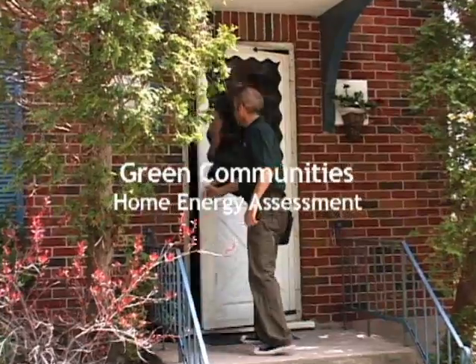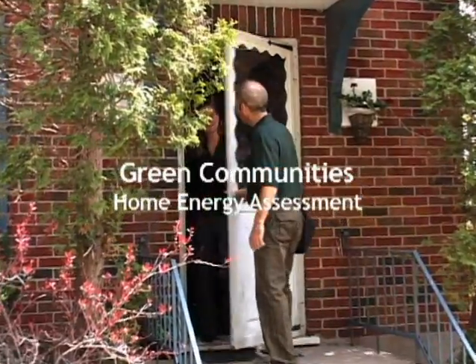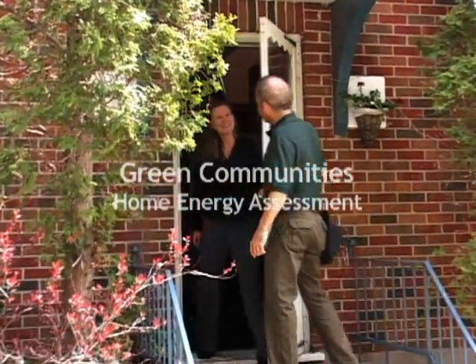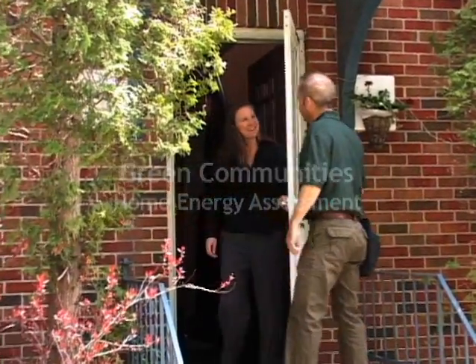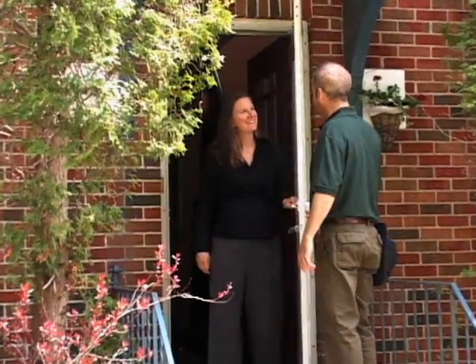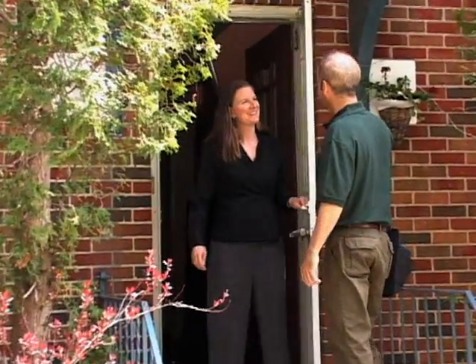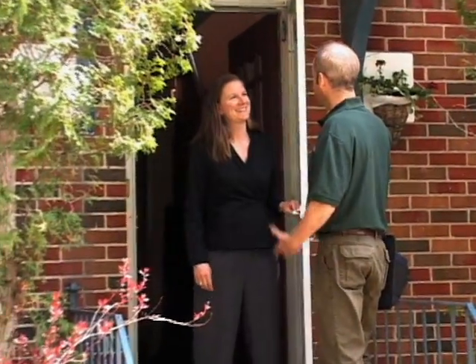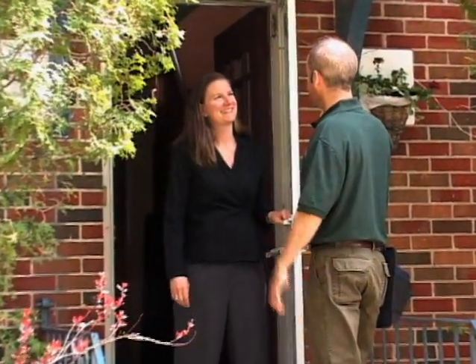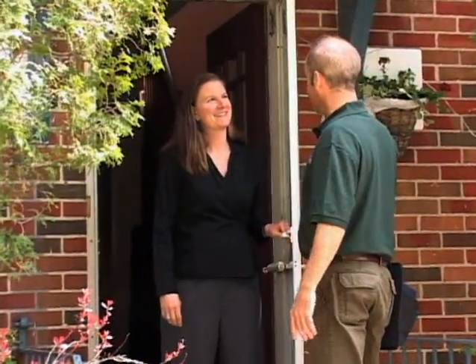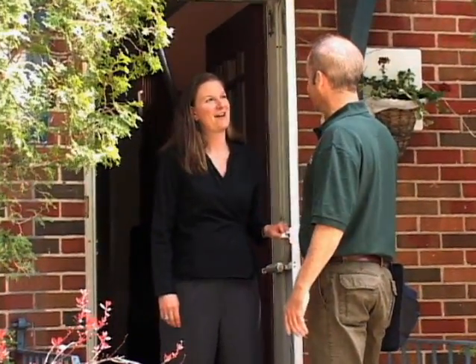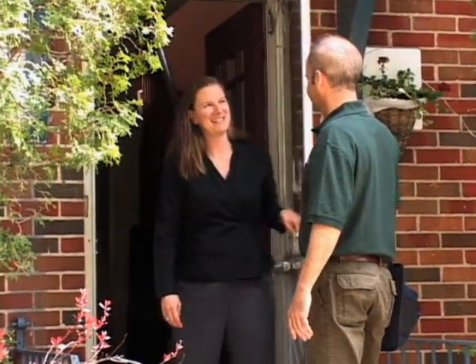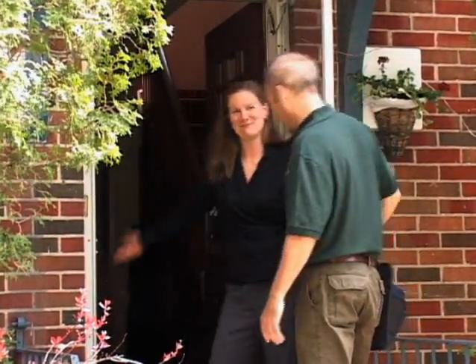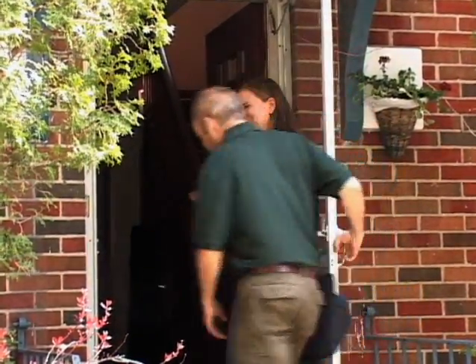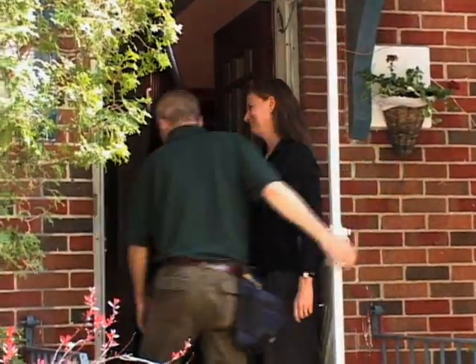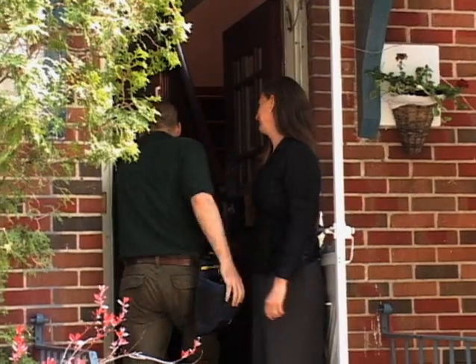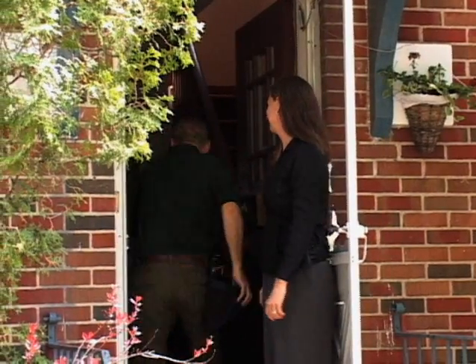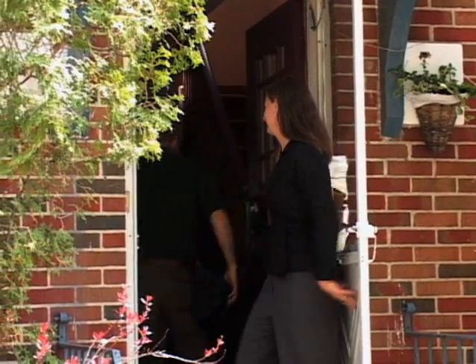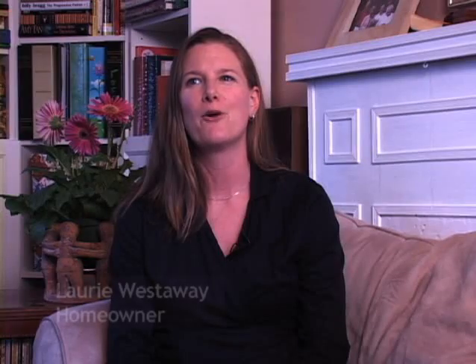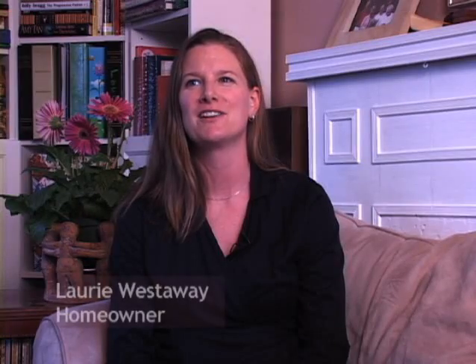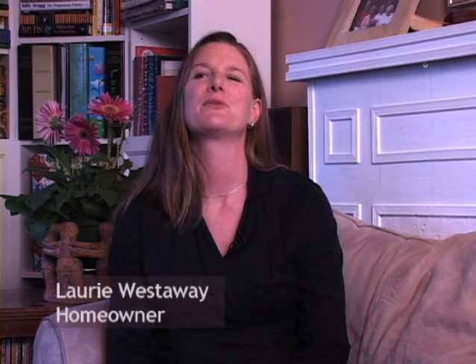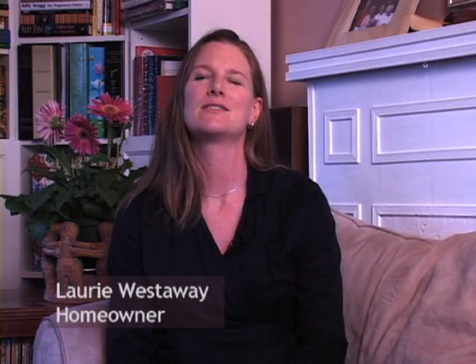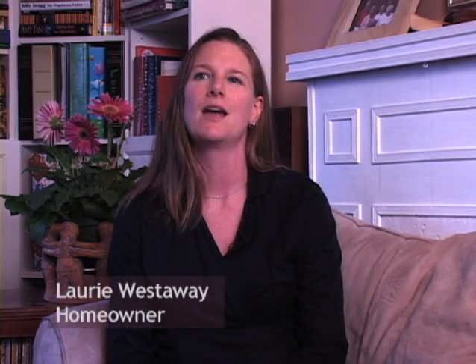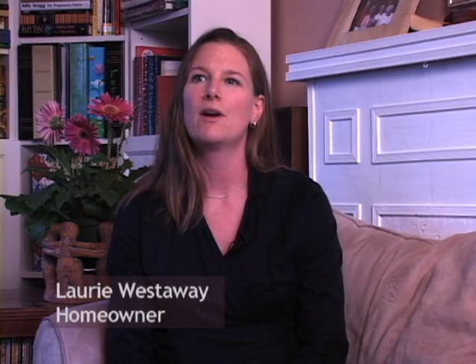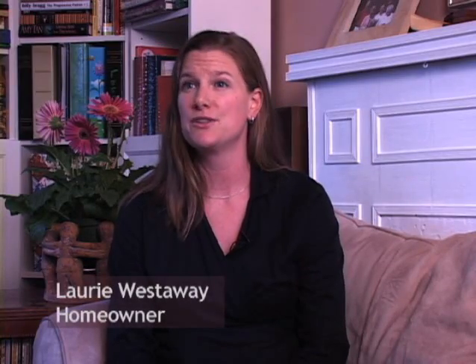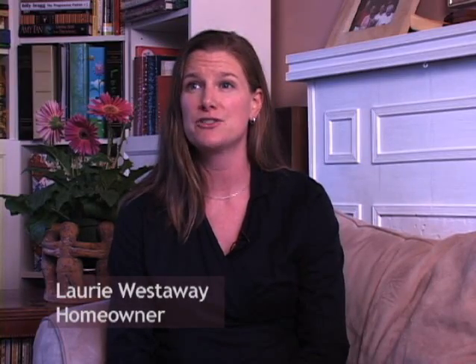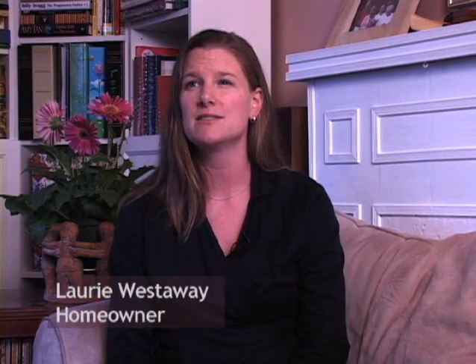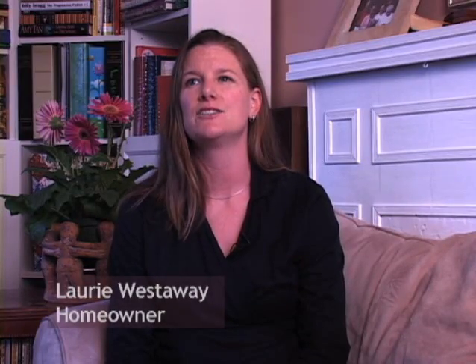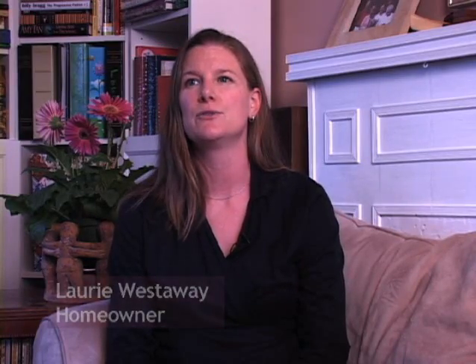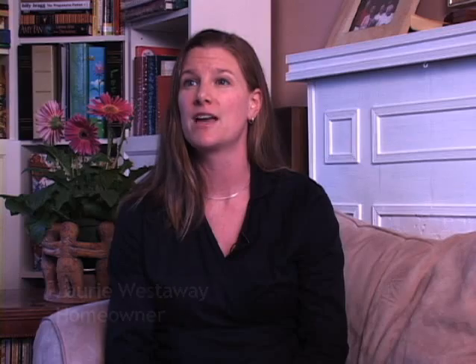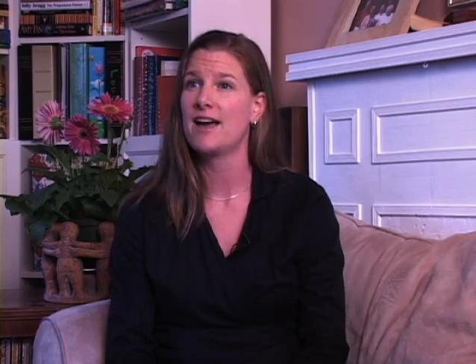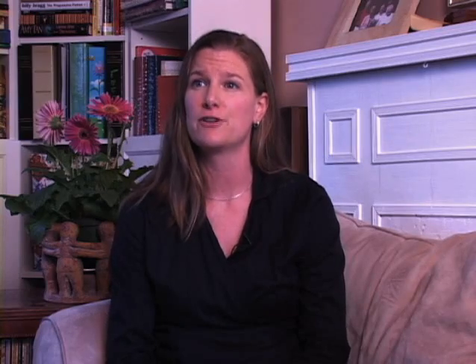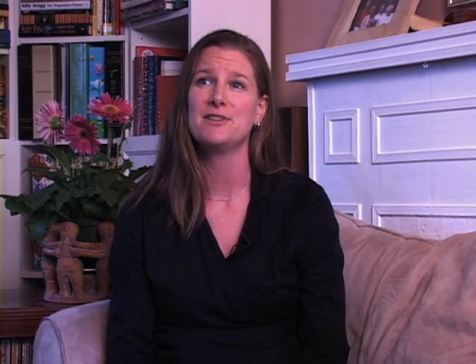Hi there. I'm with Green Communities. I'm here to do your home energy assessment. Fantastic, come on in. We decided to do a home energy assessment because we wanted to reduce our energy bills and to improve the comfort of the house for our family.